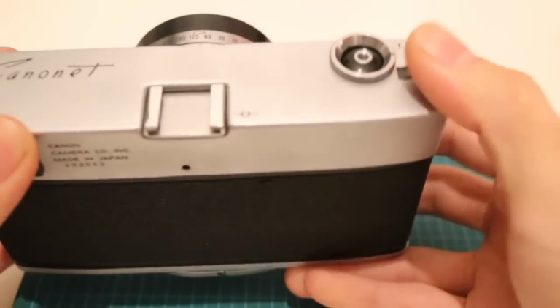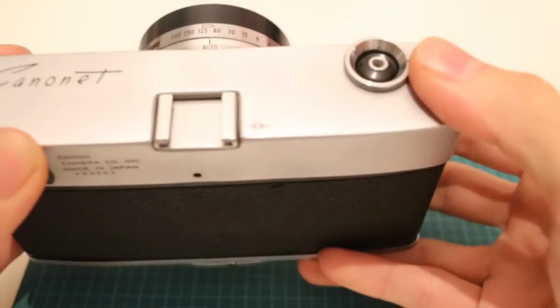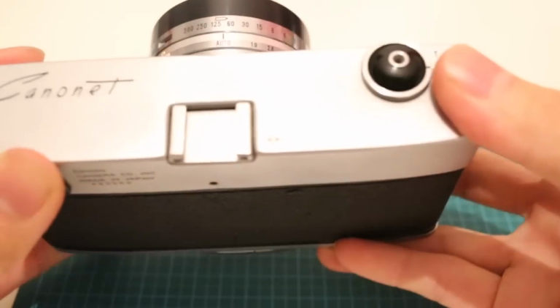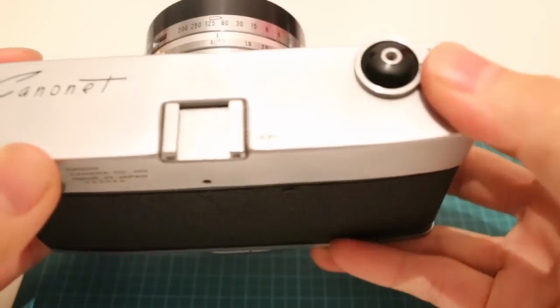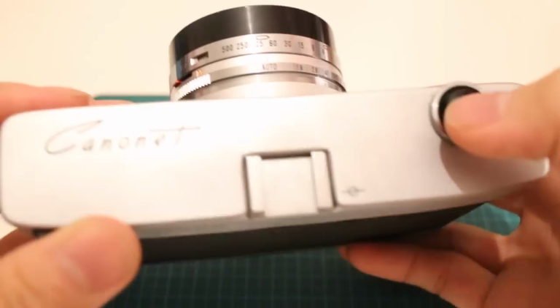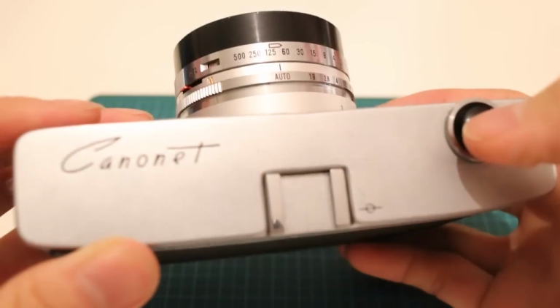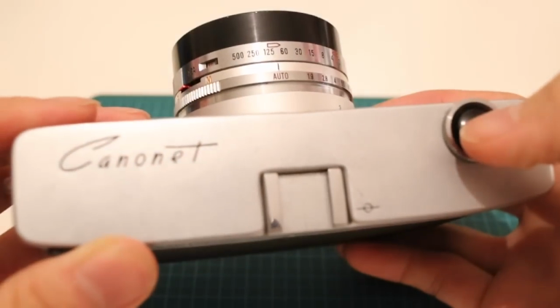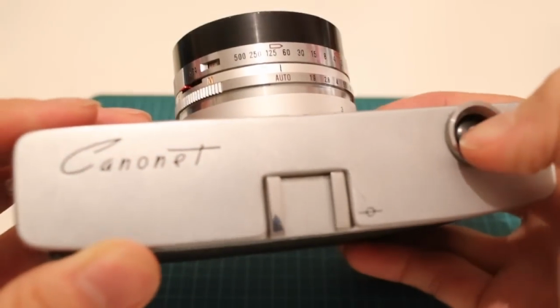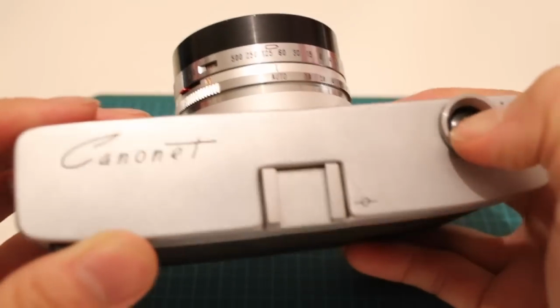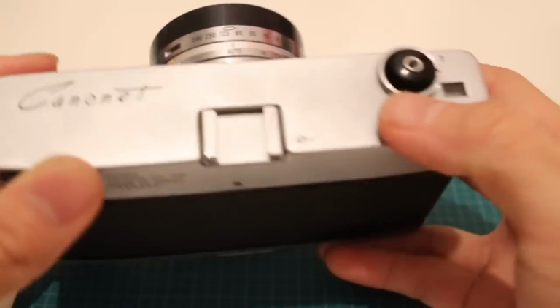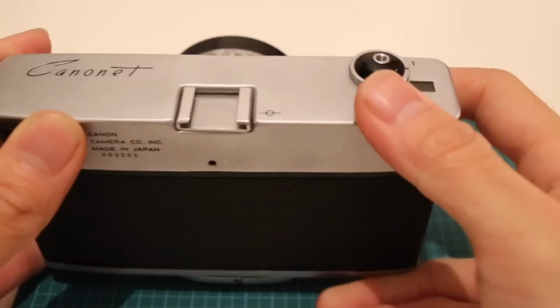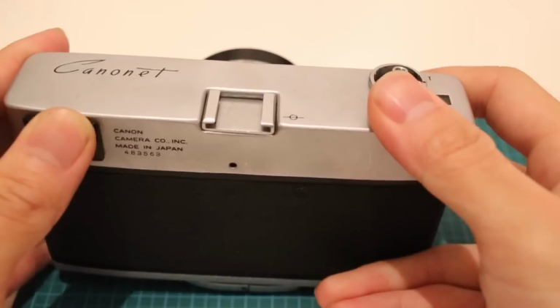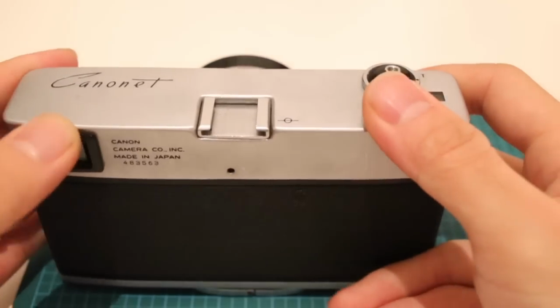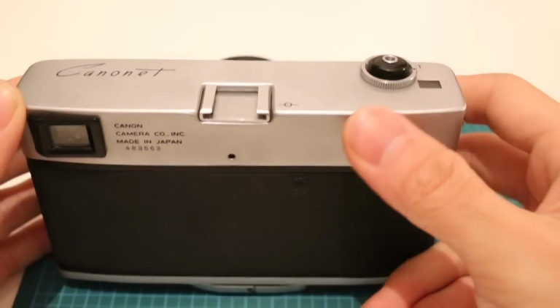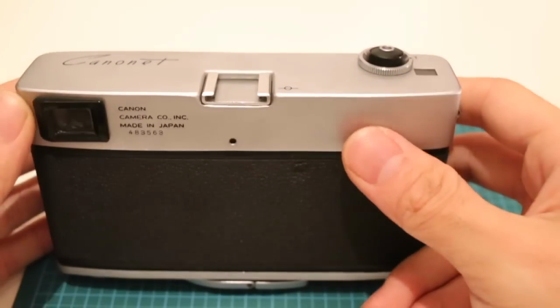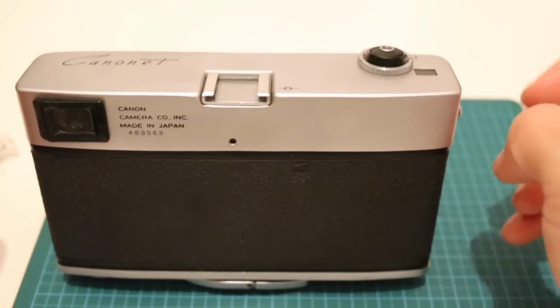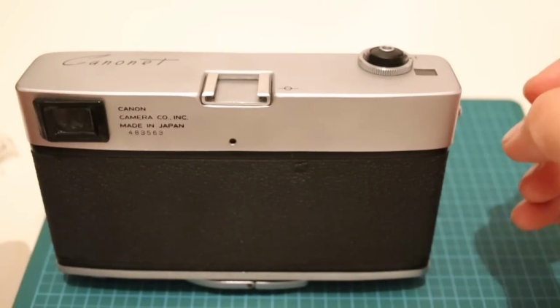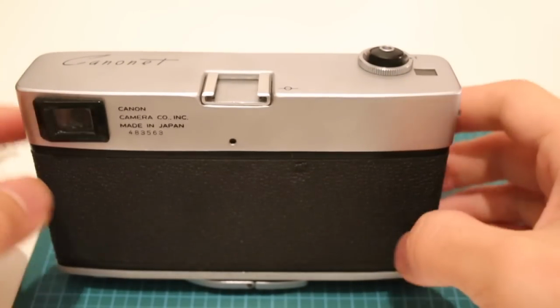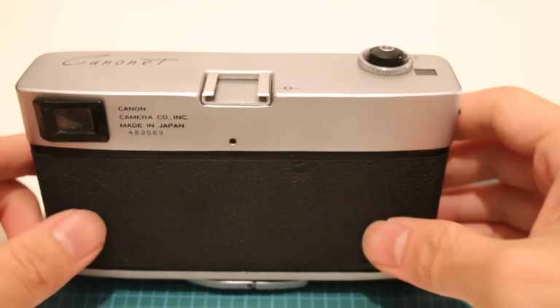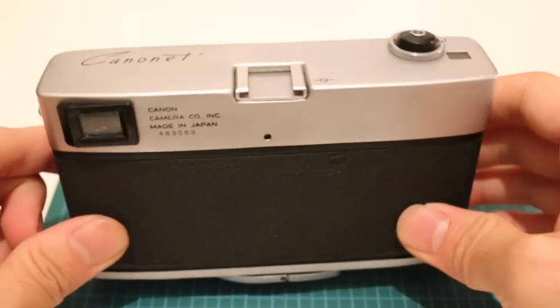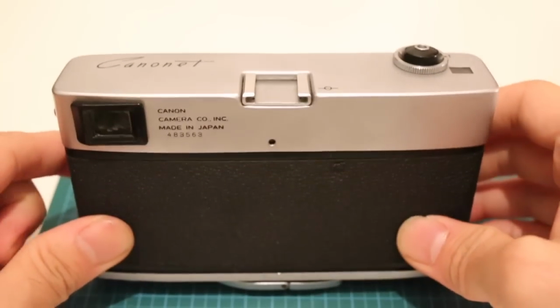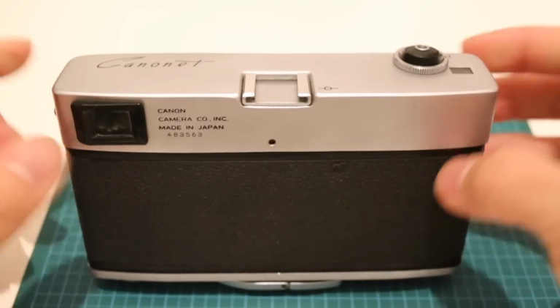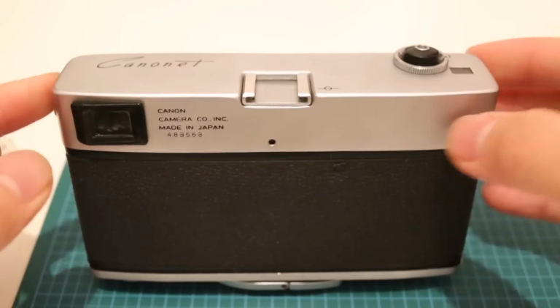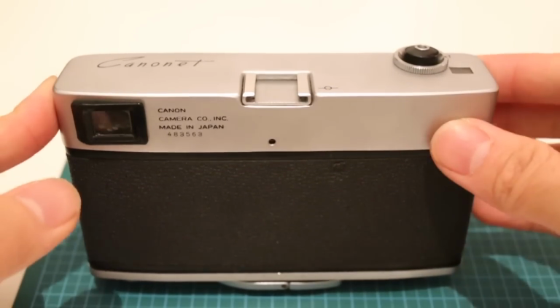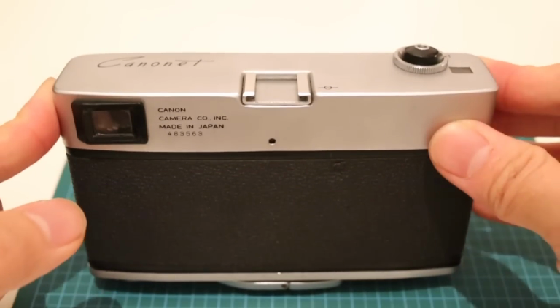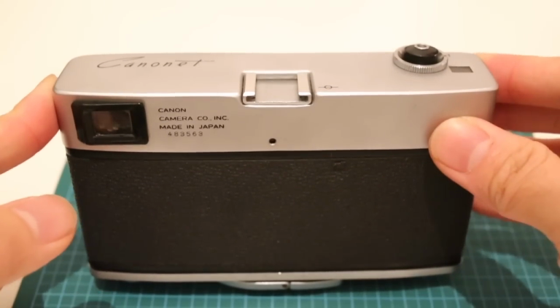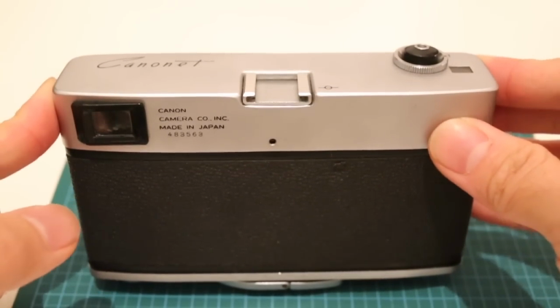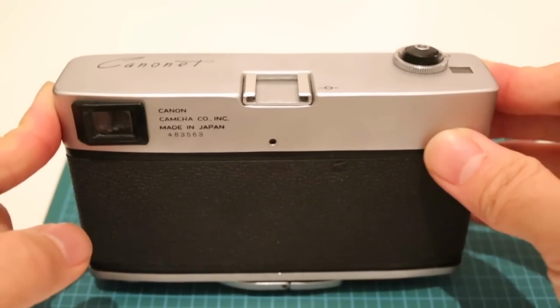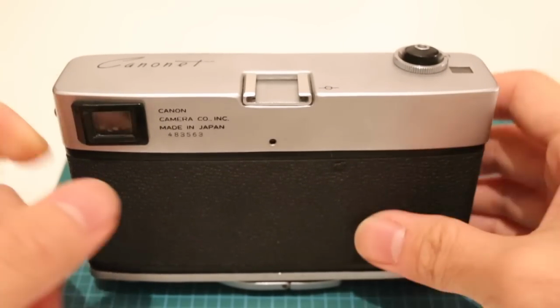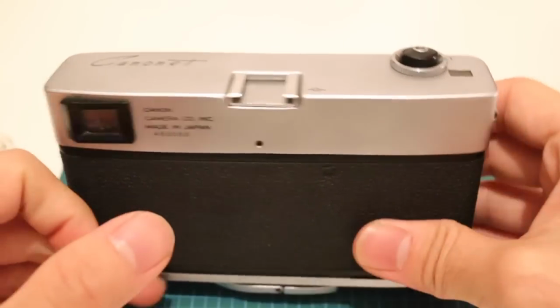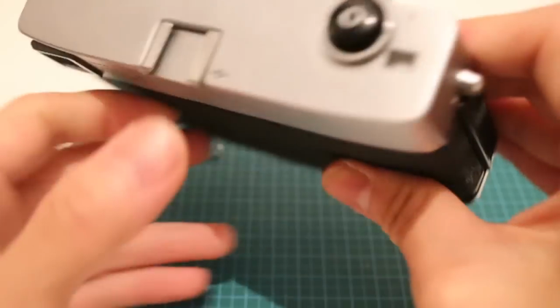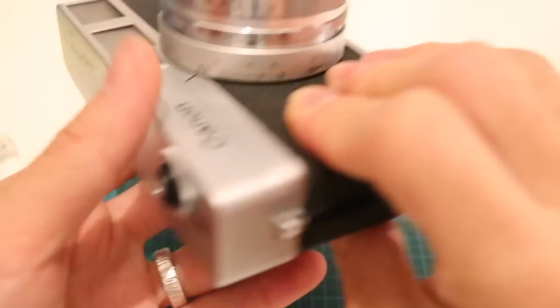It's a bit sticky because I'm trying to do a quick demonstration of the second reason why I think this is an awesome camera. Number one, it doesn't have a battery. Number two, it was super easy to repair.